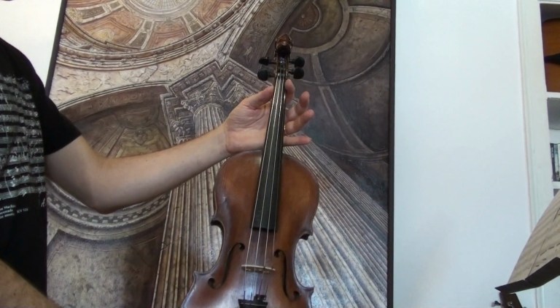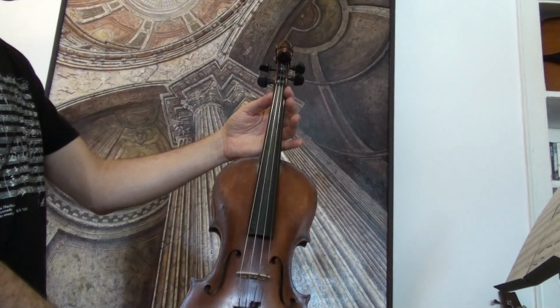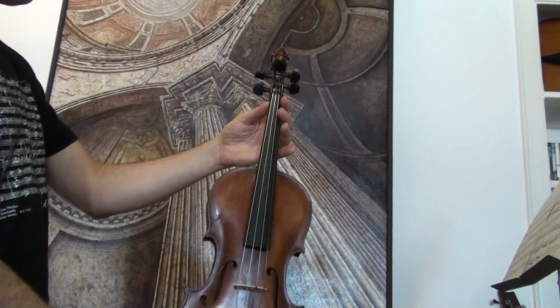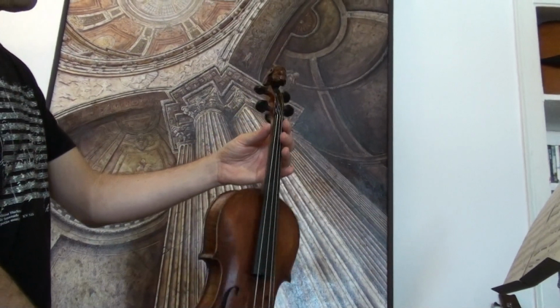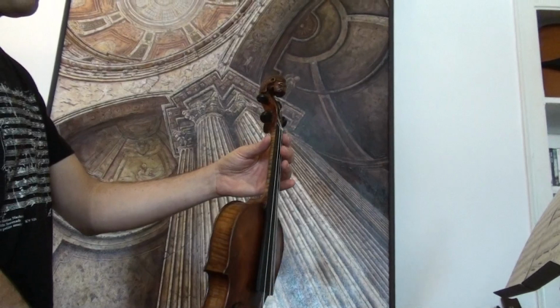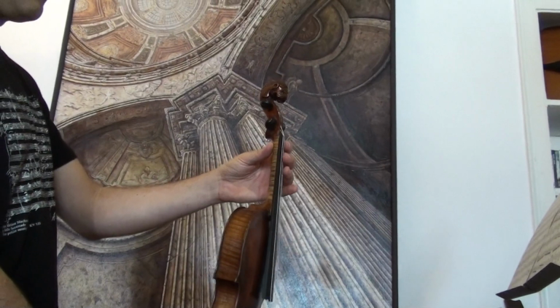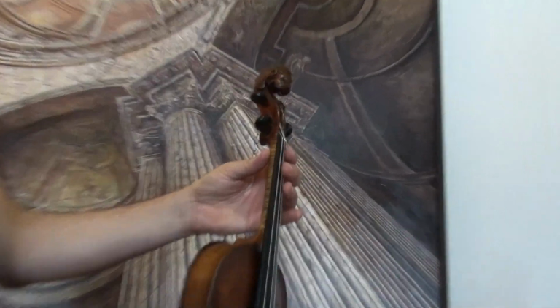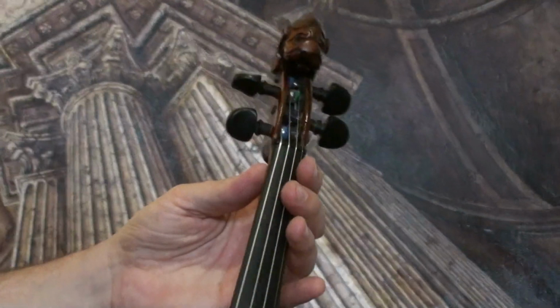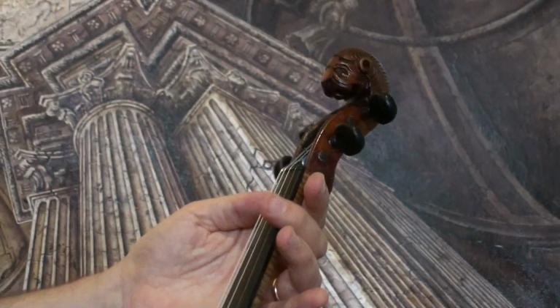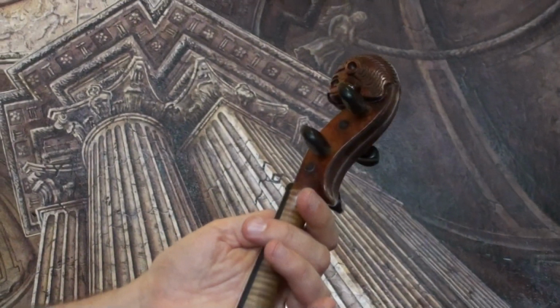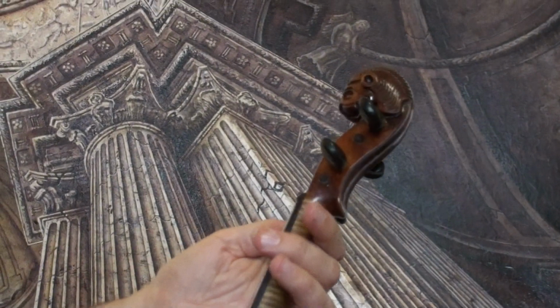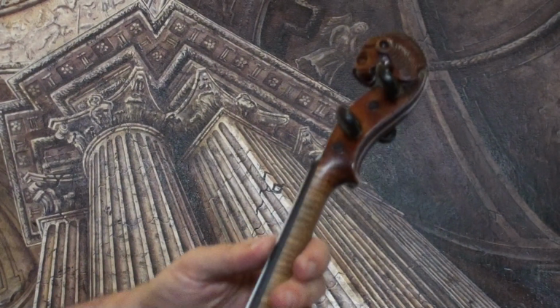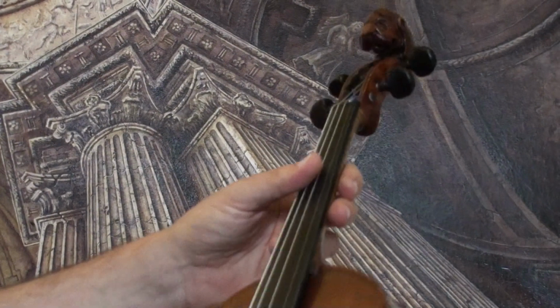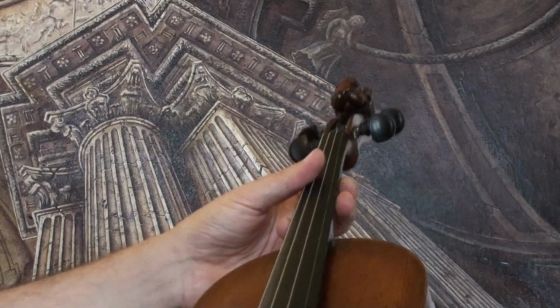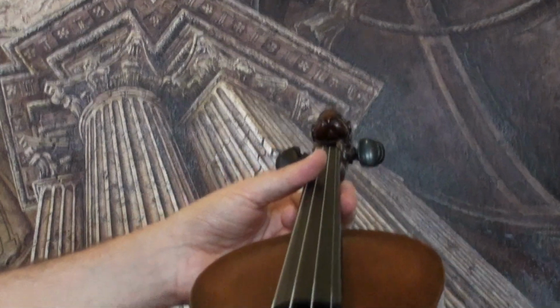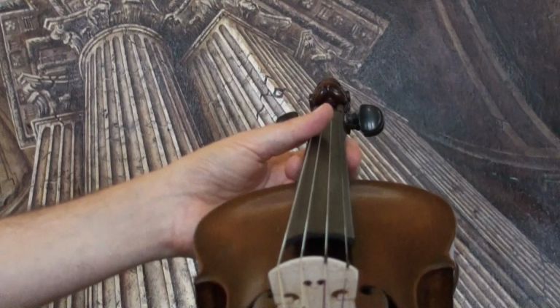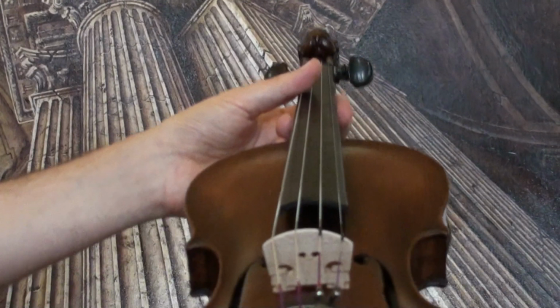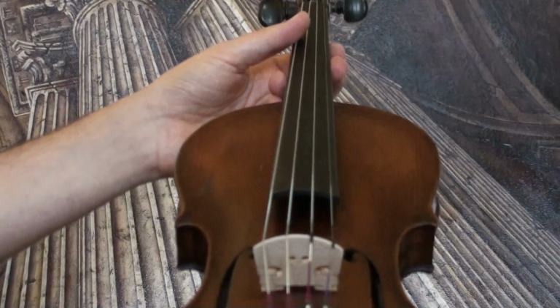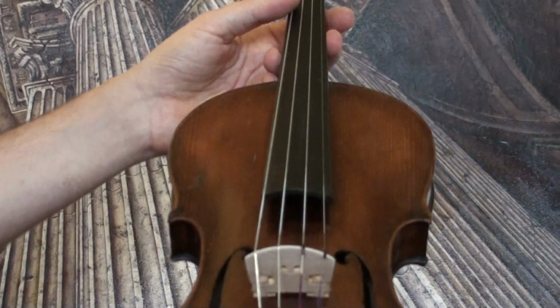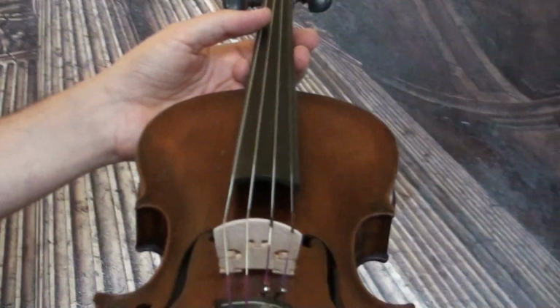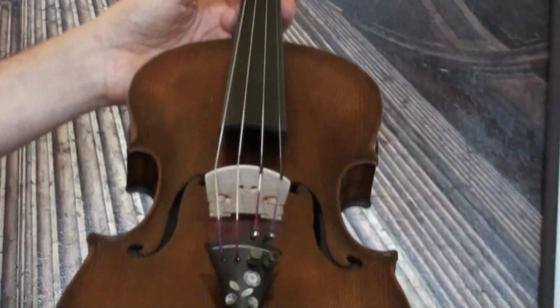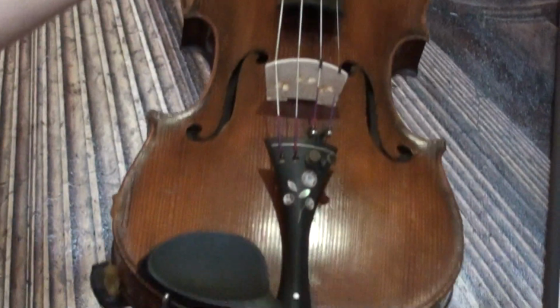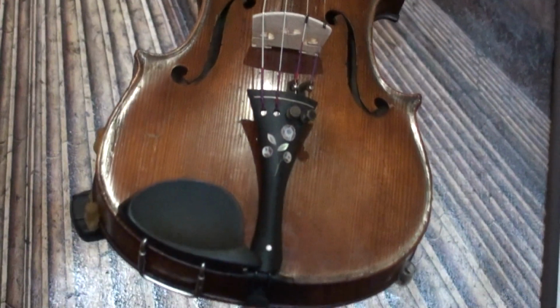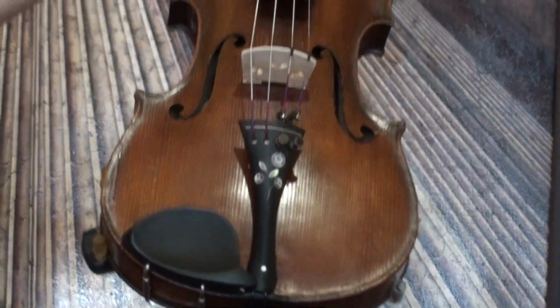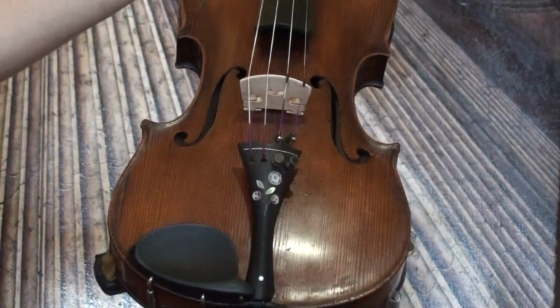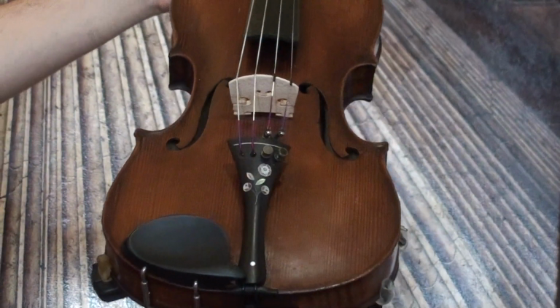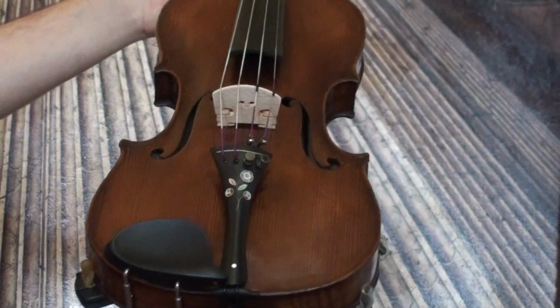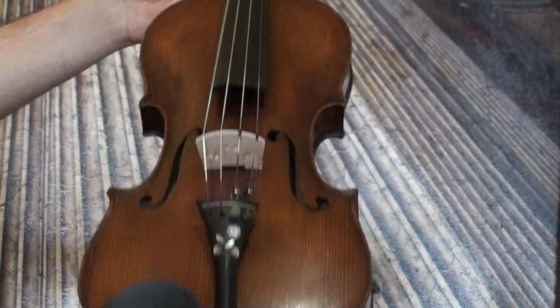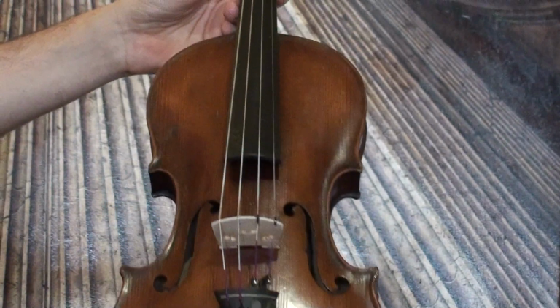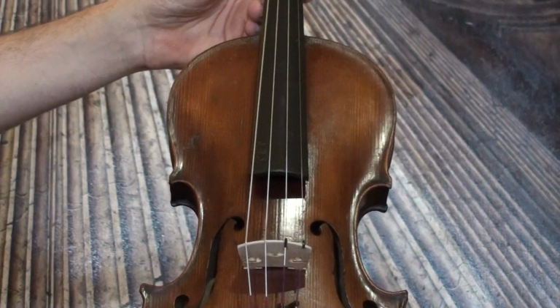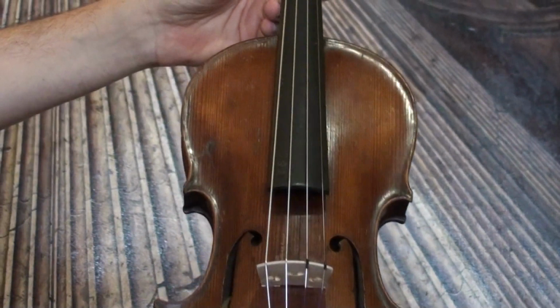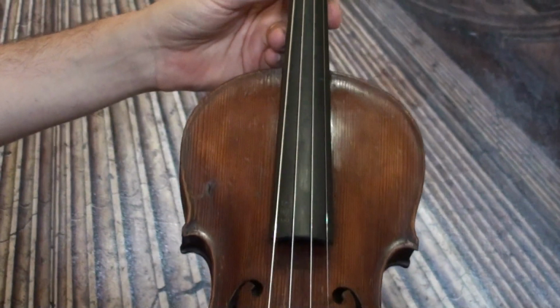In our workshop, the violin received a new set-up with newly fitted pegs, Wittner chin rest and tailpiece, a new bridge, new sound post, and new strings.